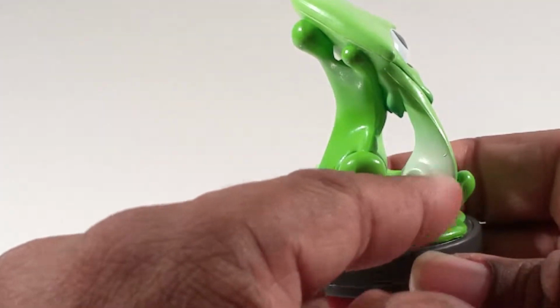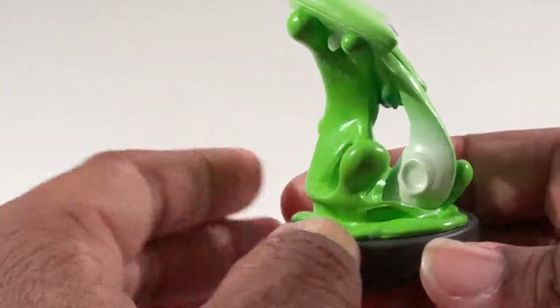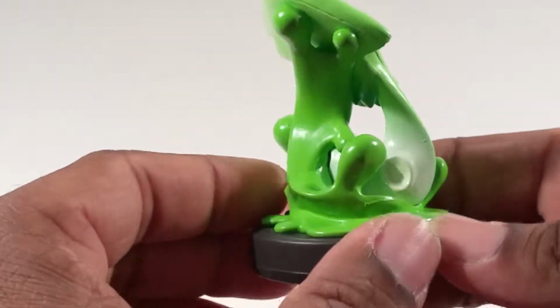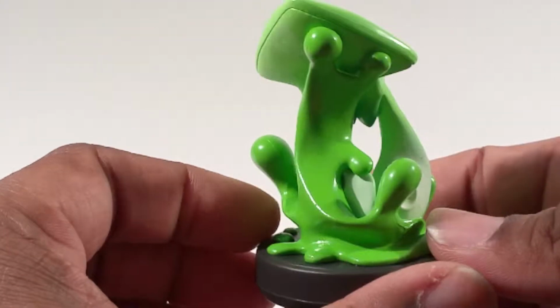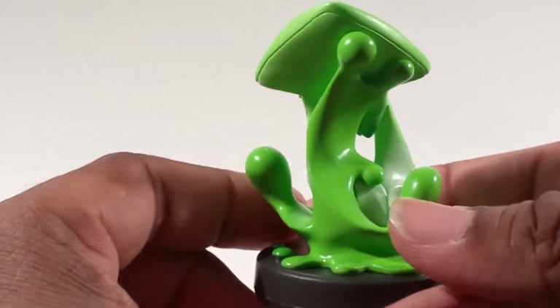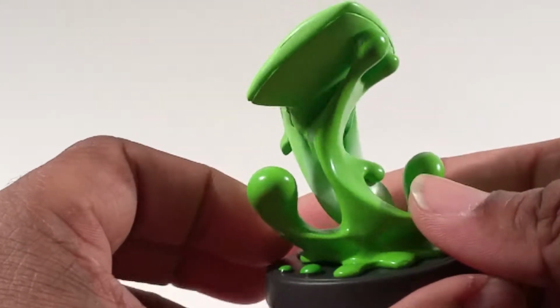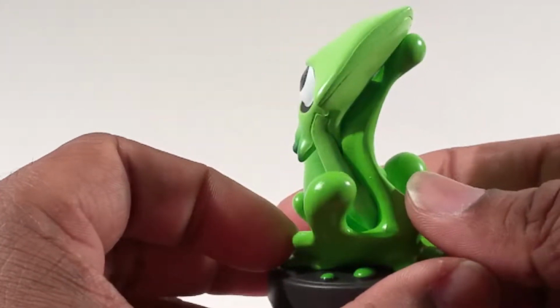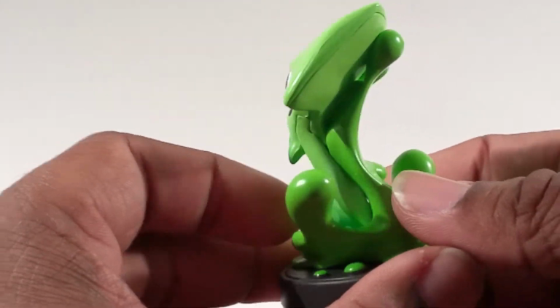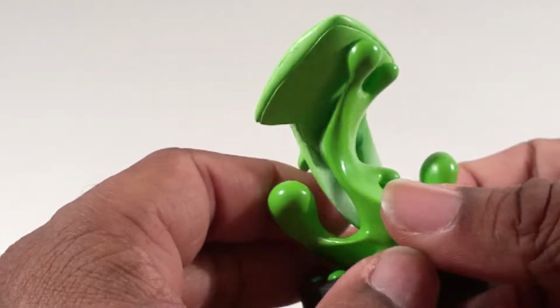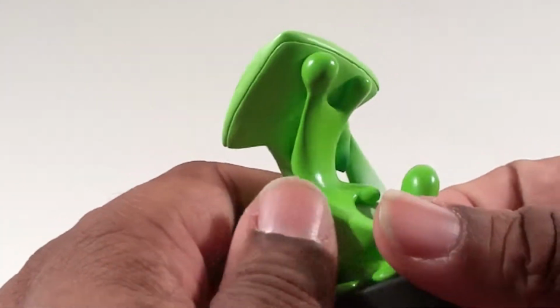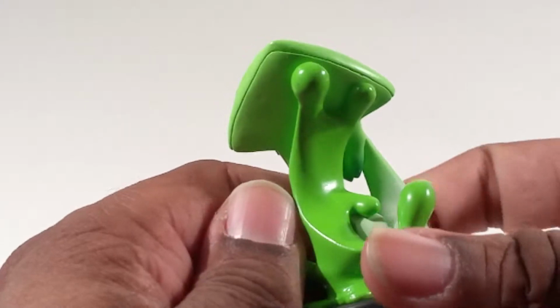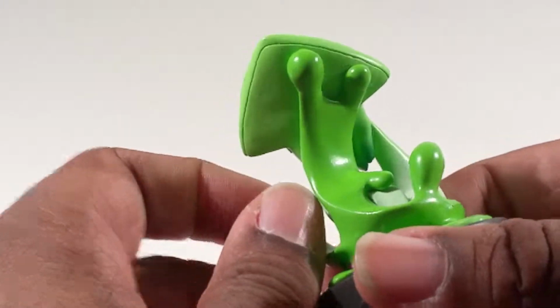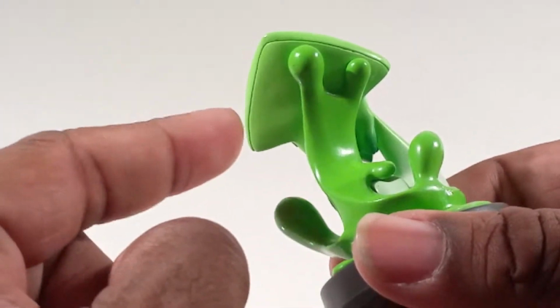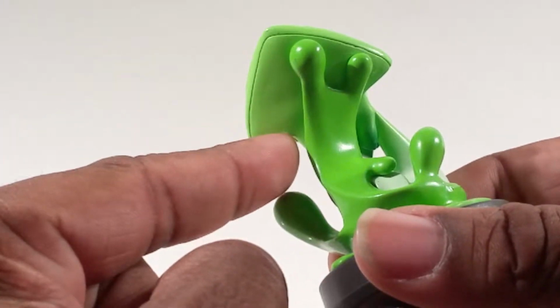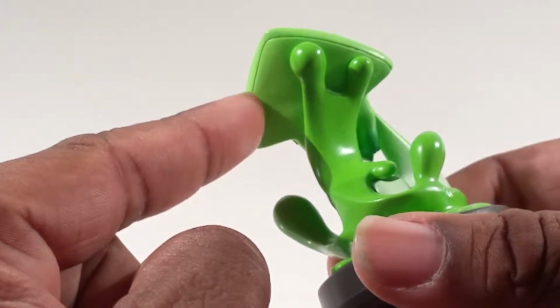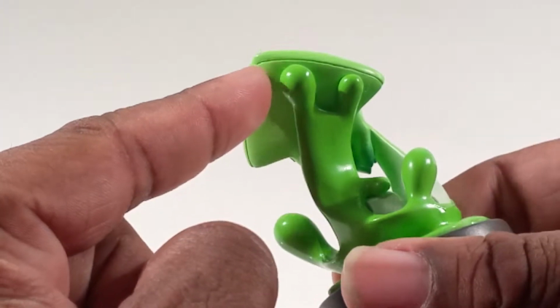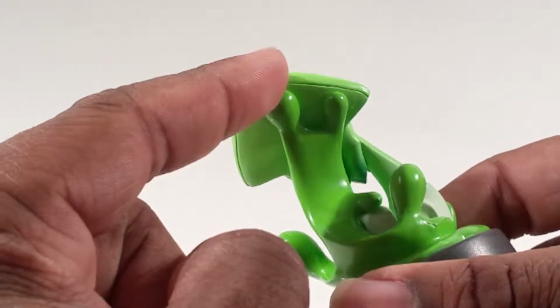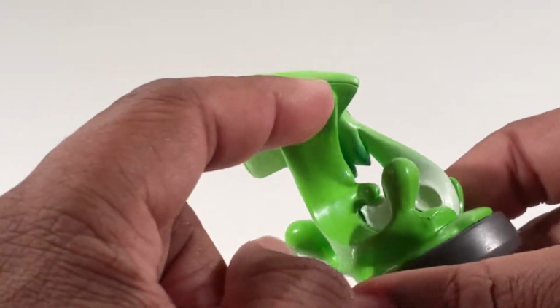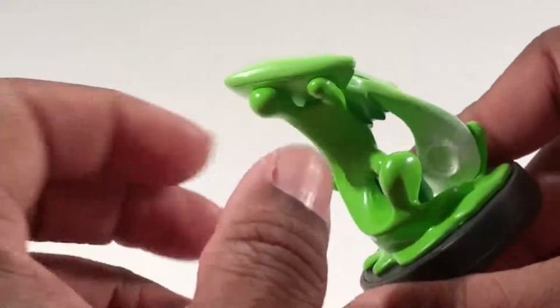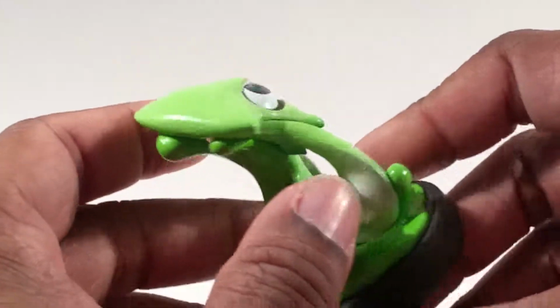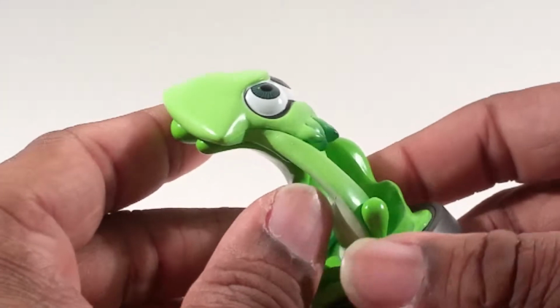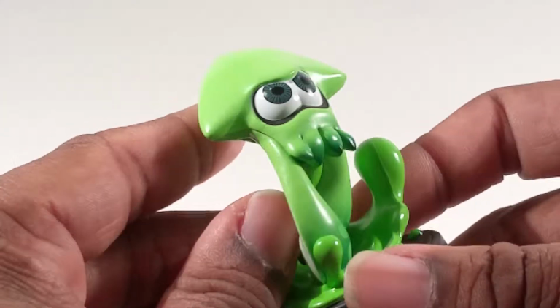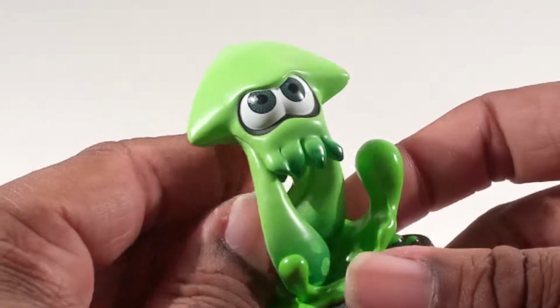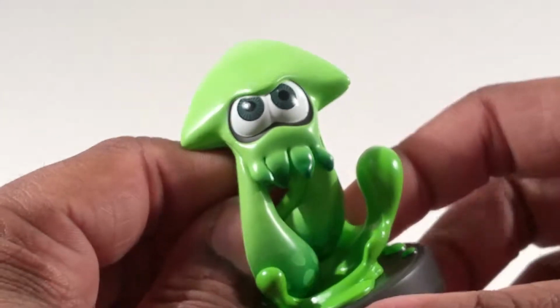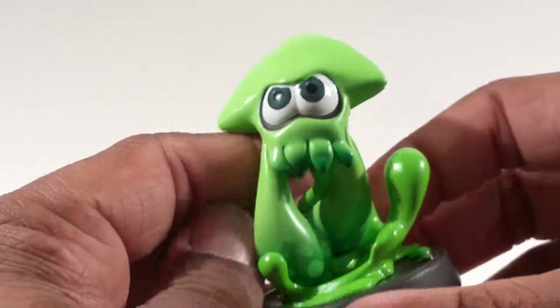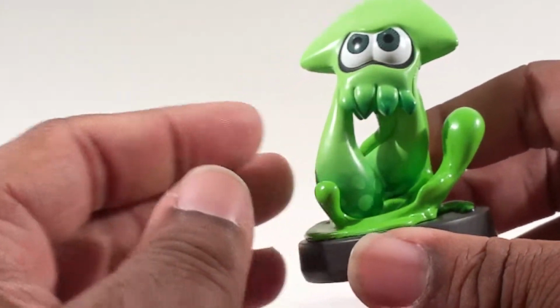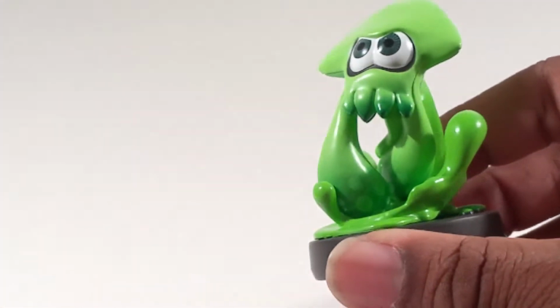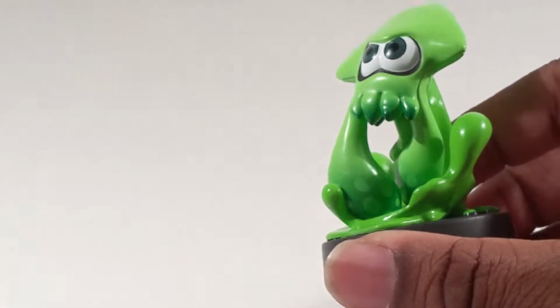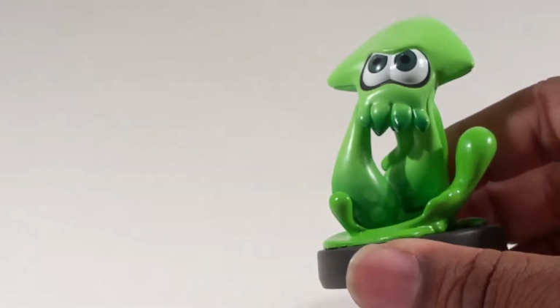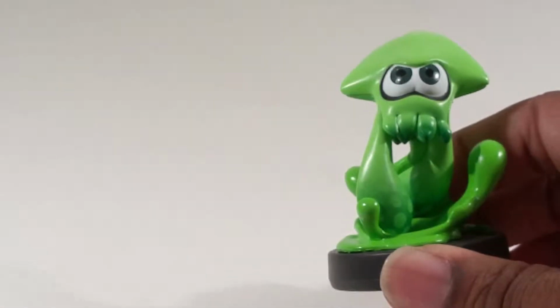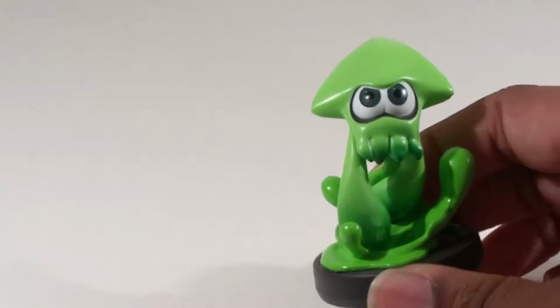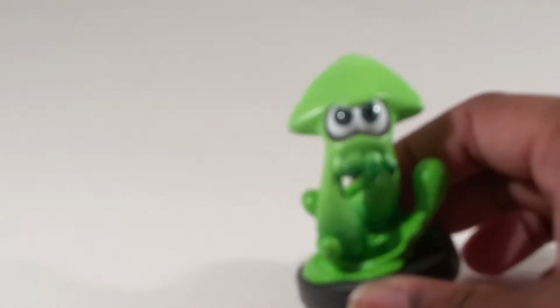You can see the tentacle detail — it came out well. I don't like that little seam right there; I seriously doubt that's in the game. But it looks rather nice.